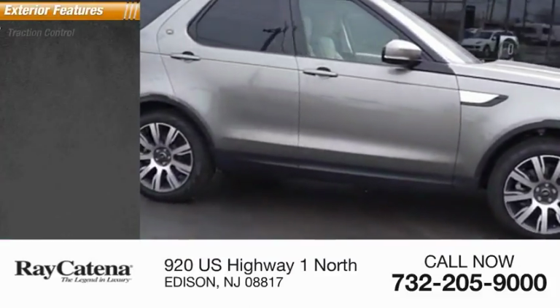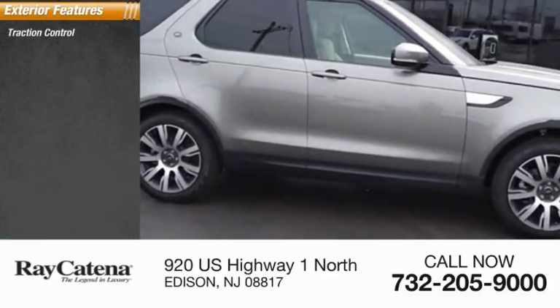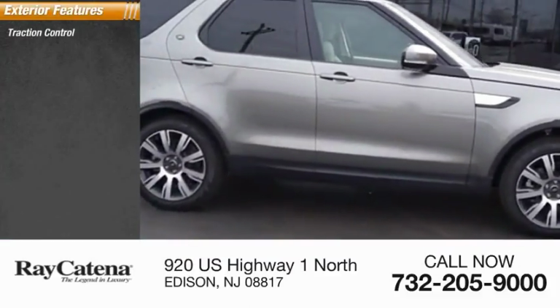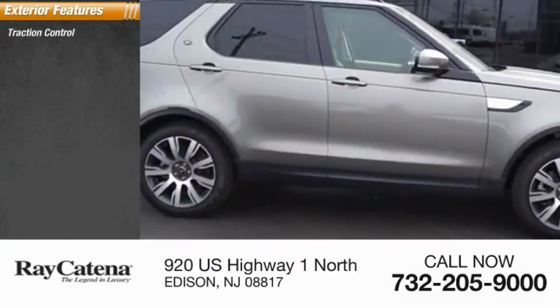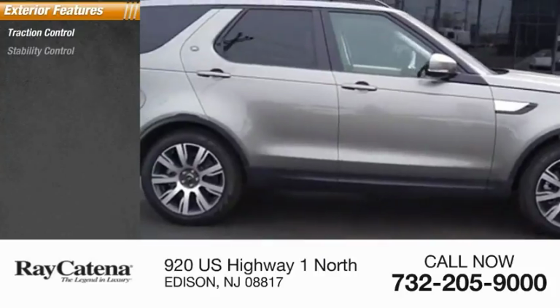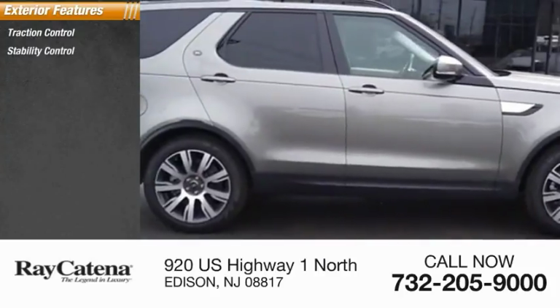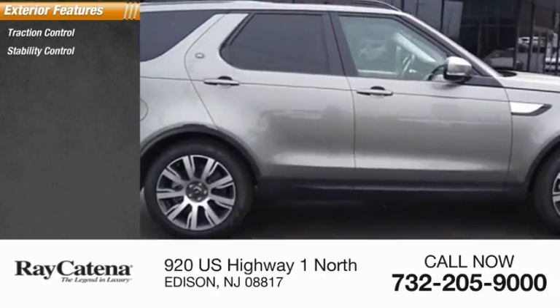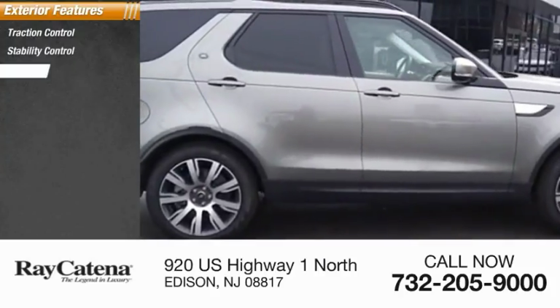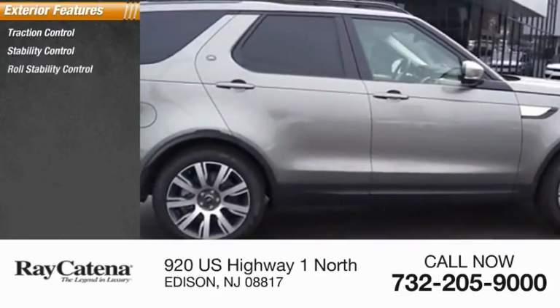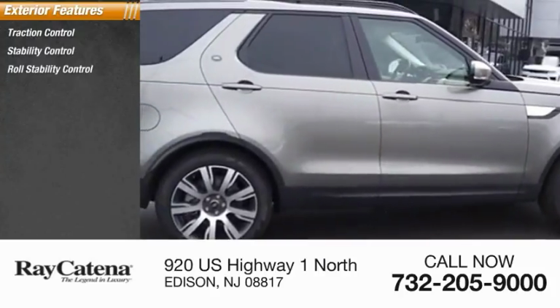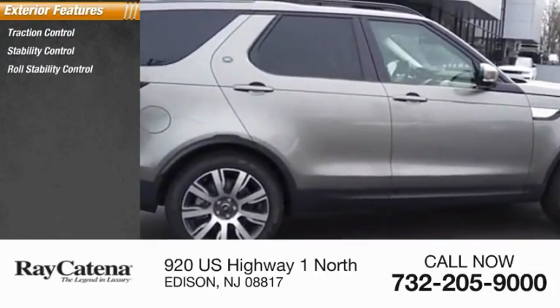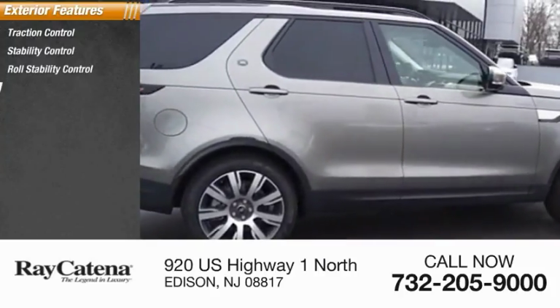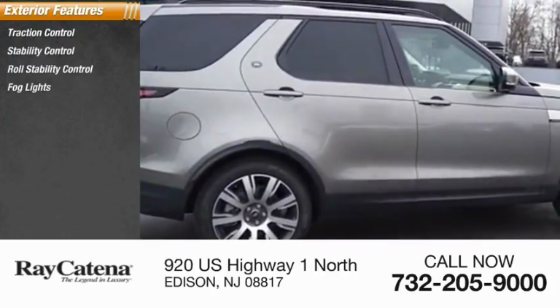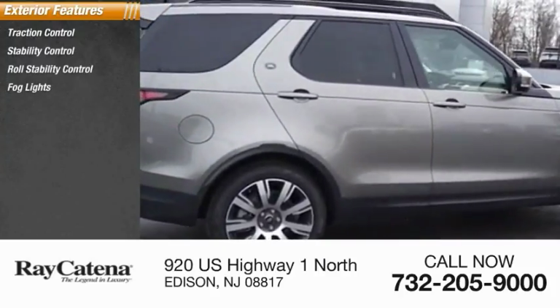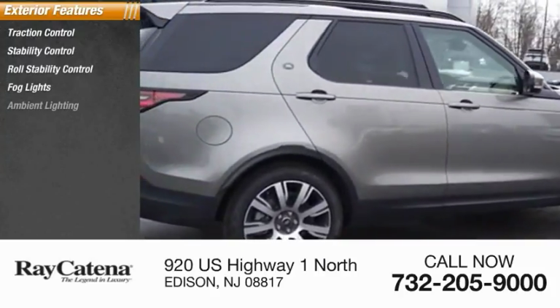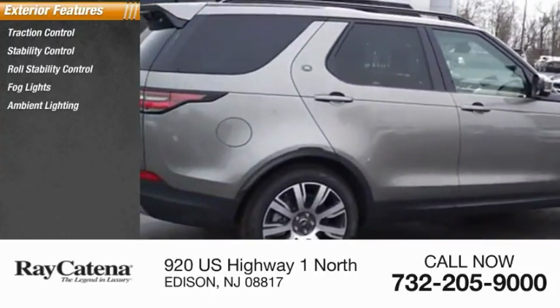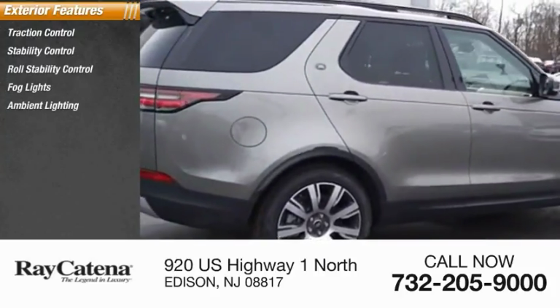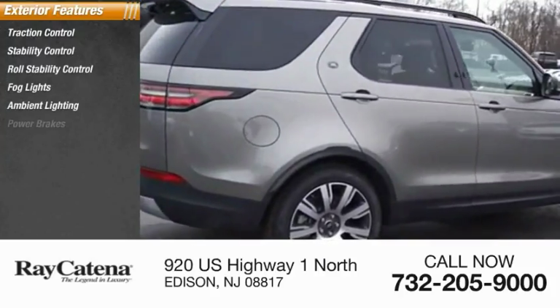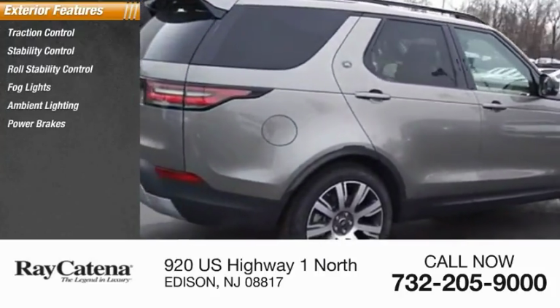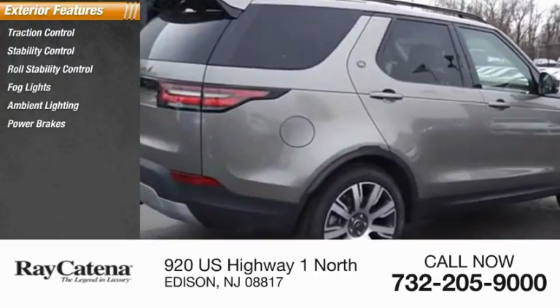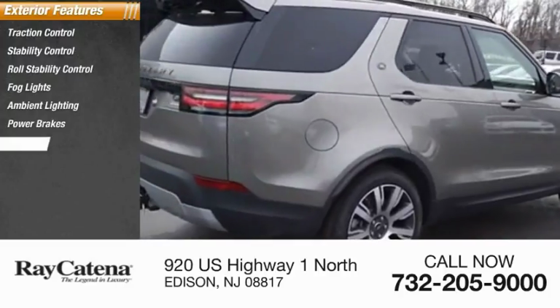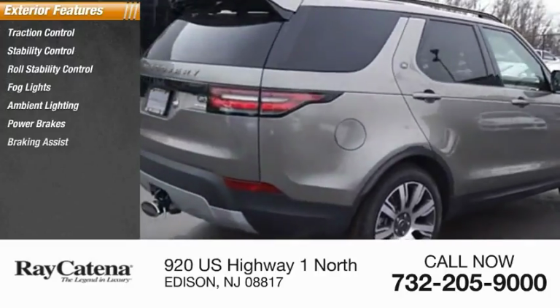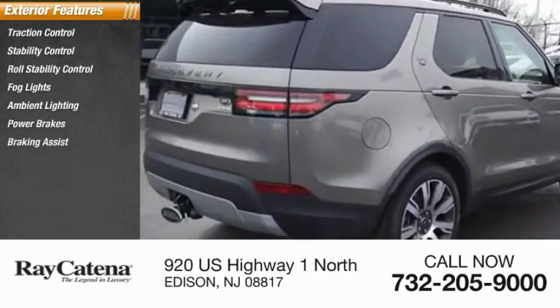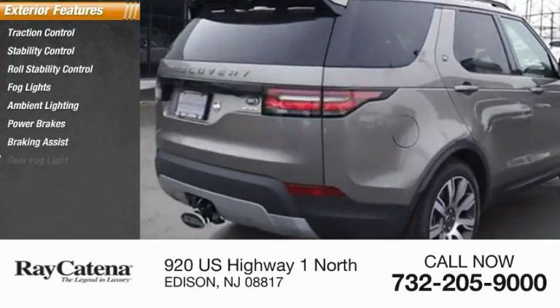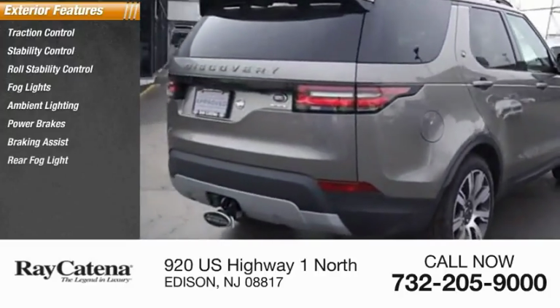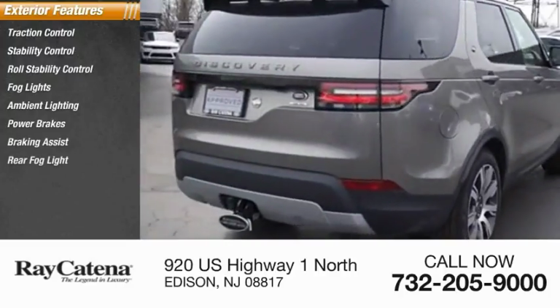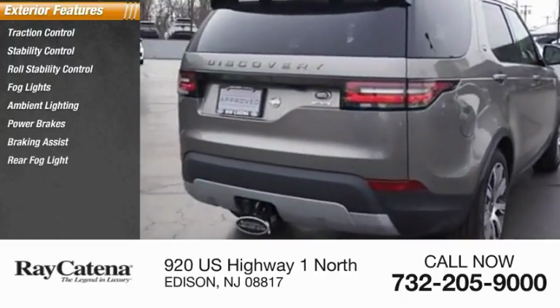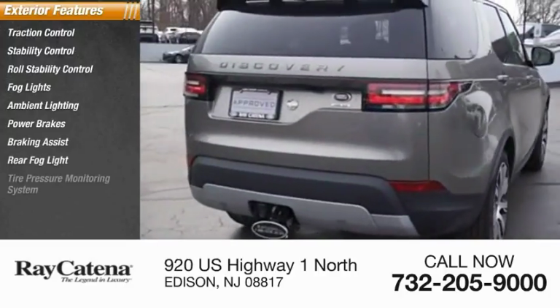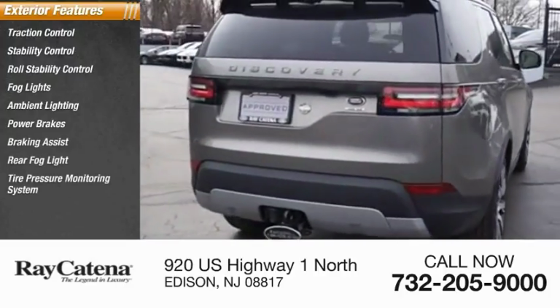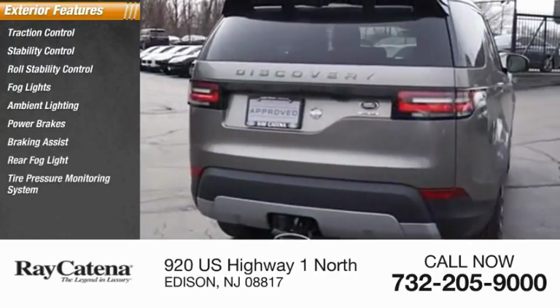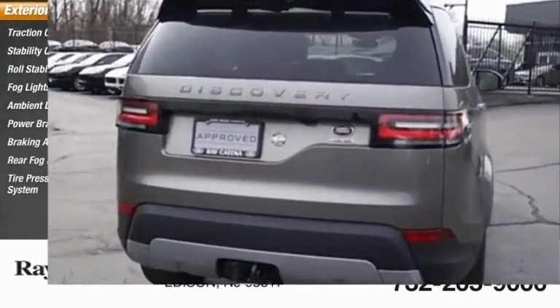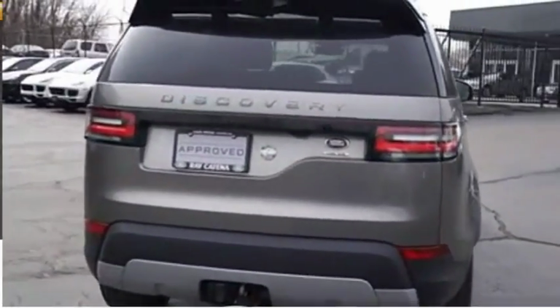Traction control, stability control, roll stability control, fog lights, ambient lighting, power brakes, braking assist, rear fog light, tire pressure monitoring system.